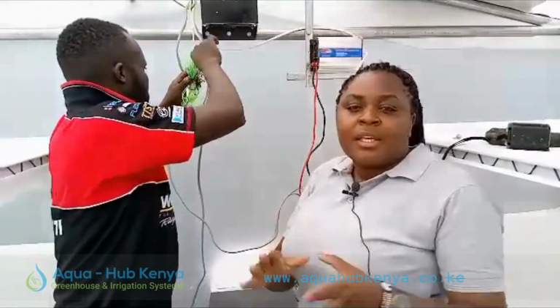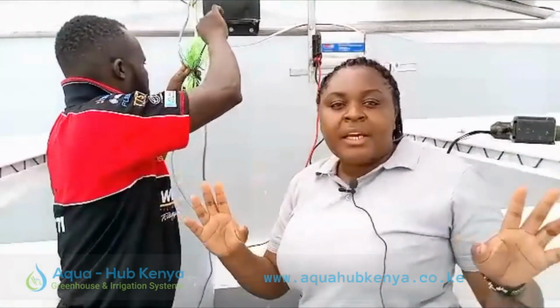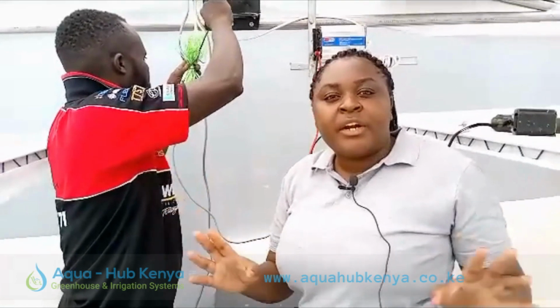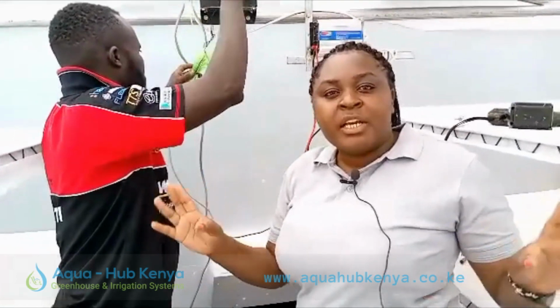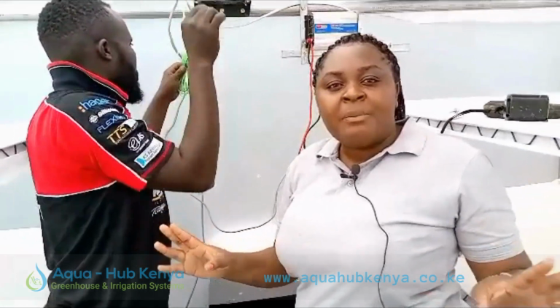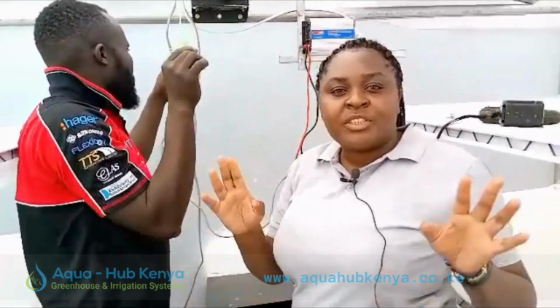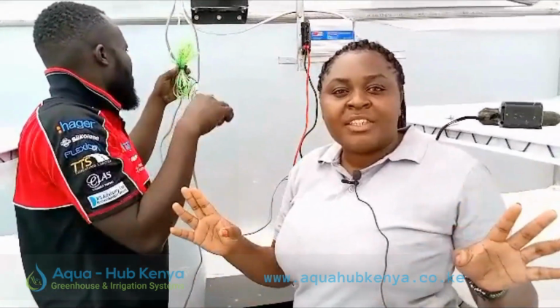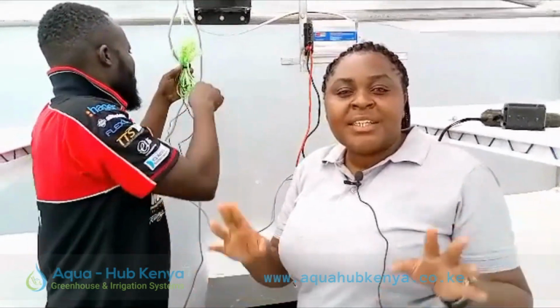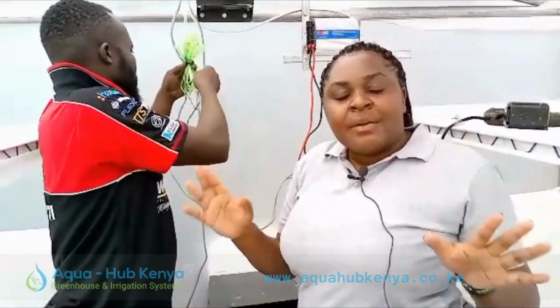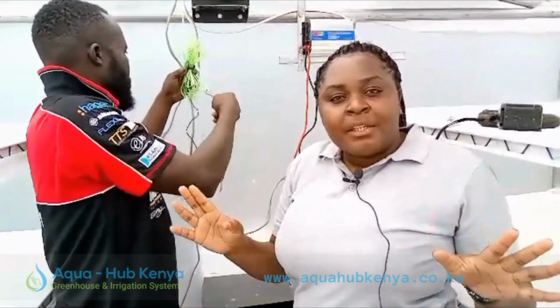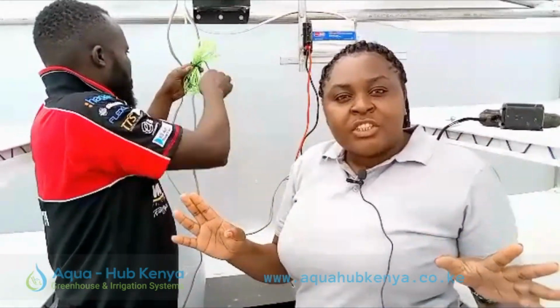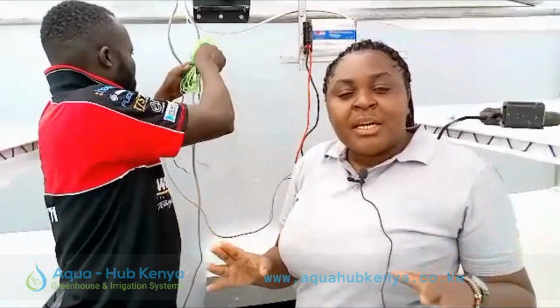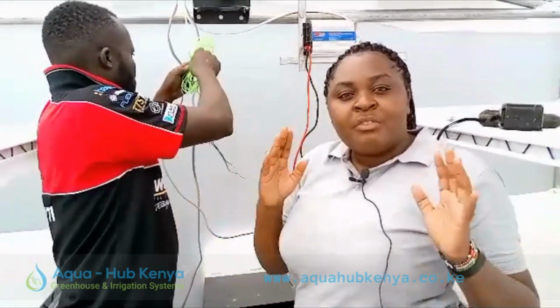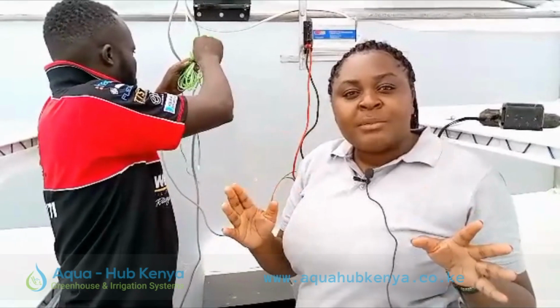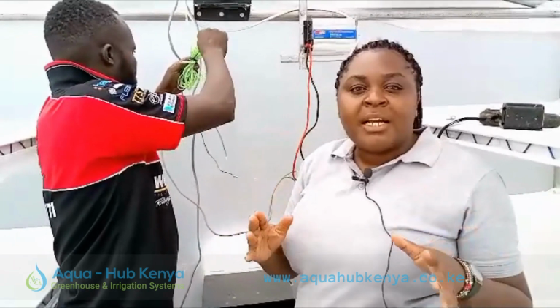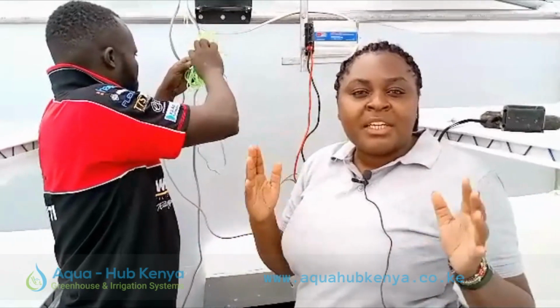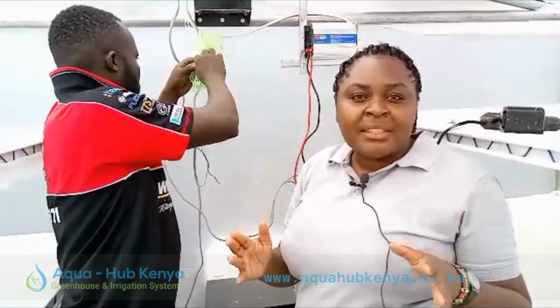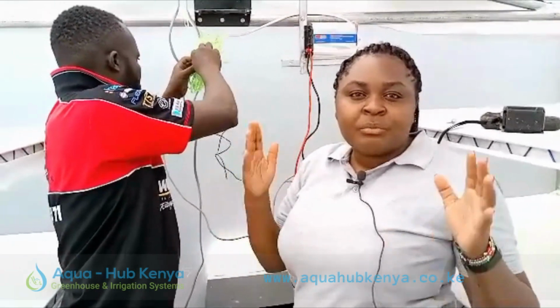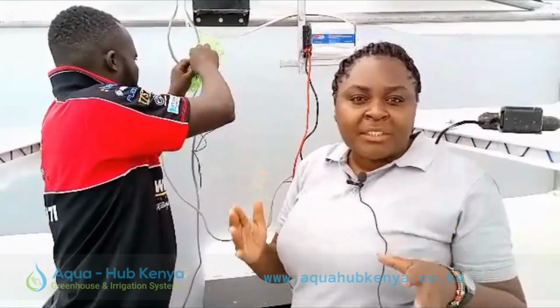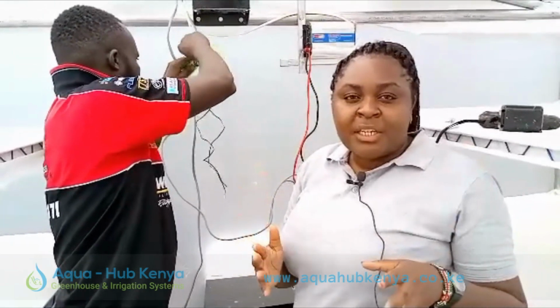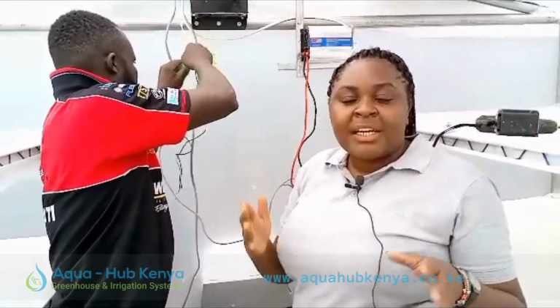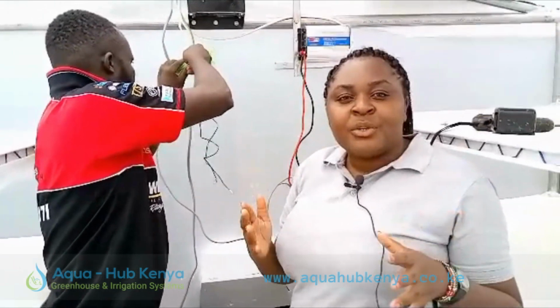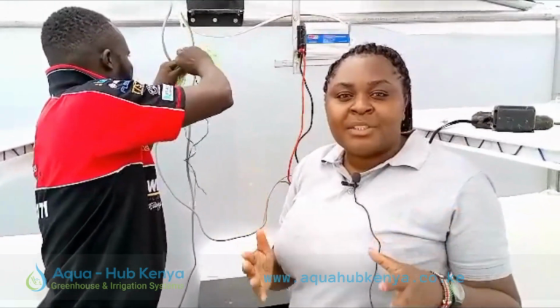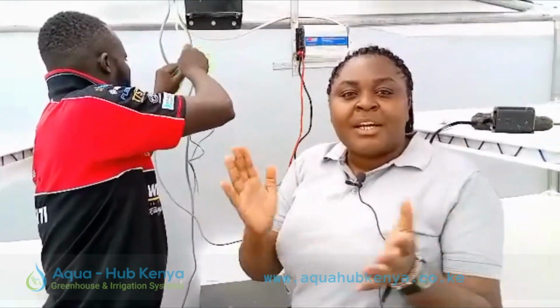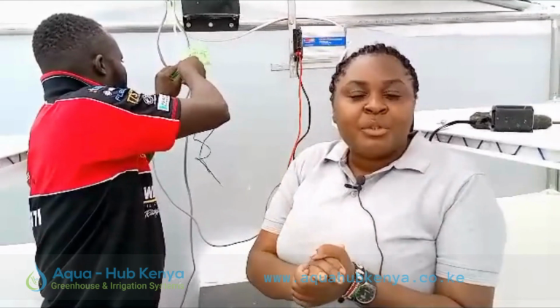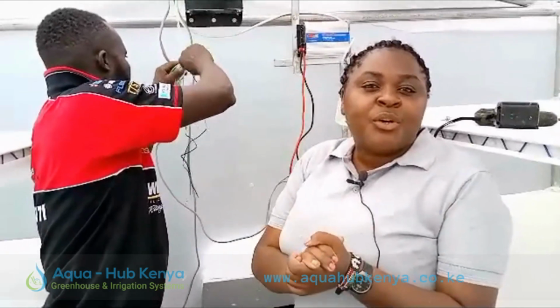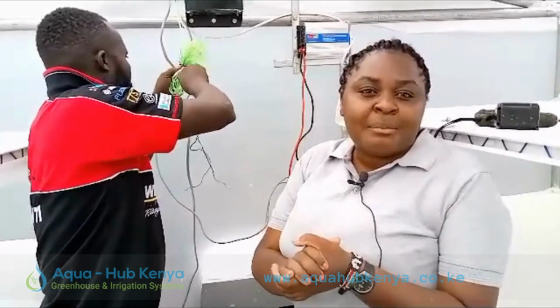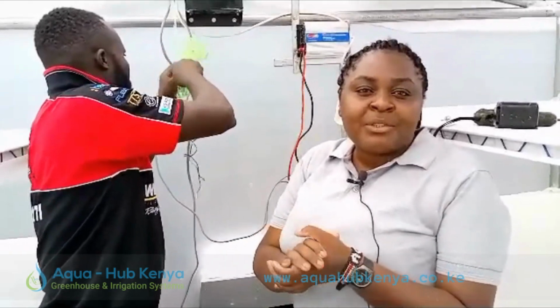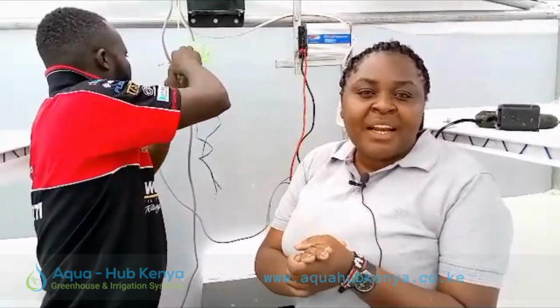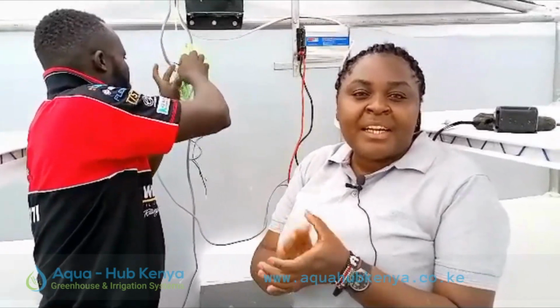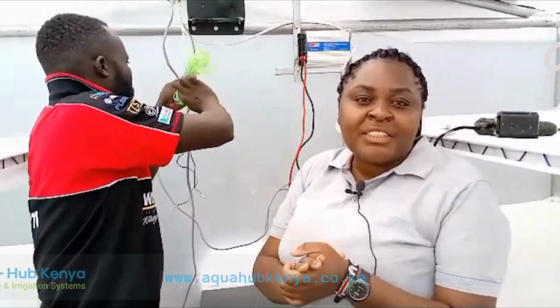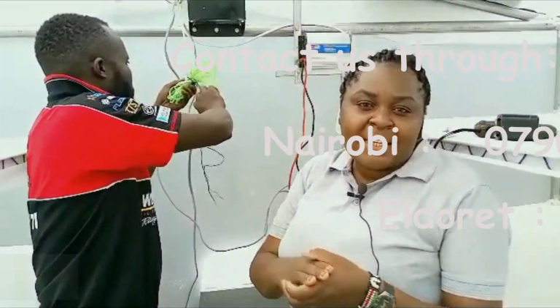We are thankful — Karibuni Aquahub — for your solar dryers, irrigation systems, overhead sprinklers, sprinkler guns, flat sprinklers, and greenhouses. Karibuni to visit our offices in Utawala and Eldoret as well.